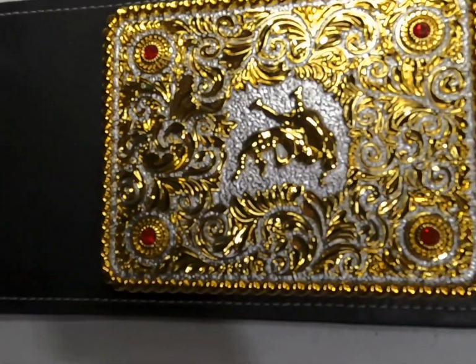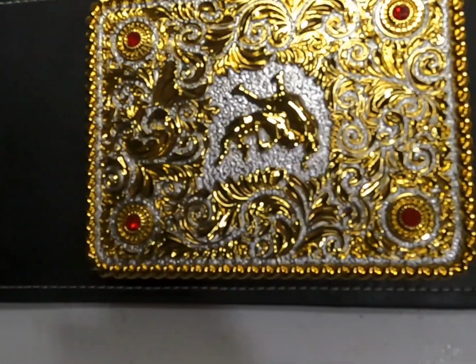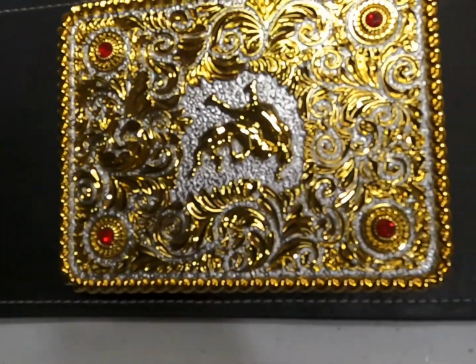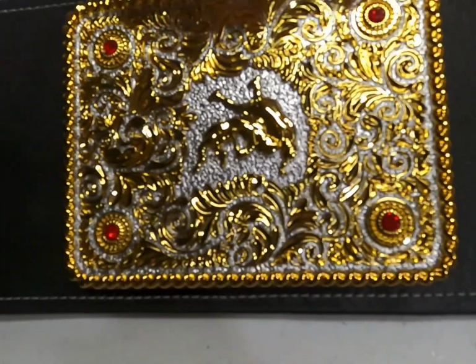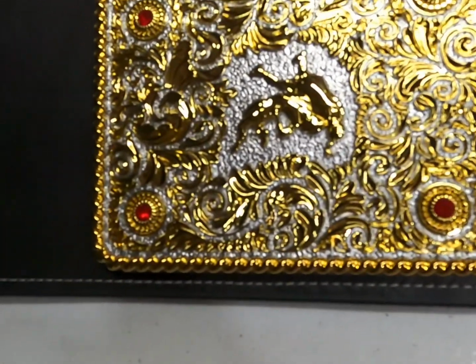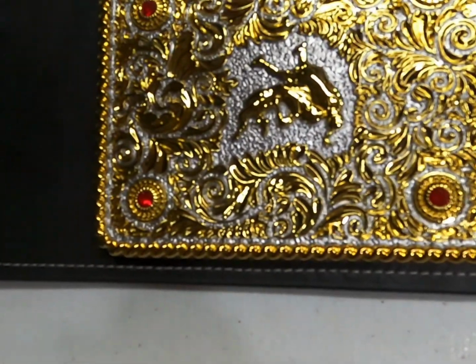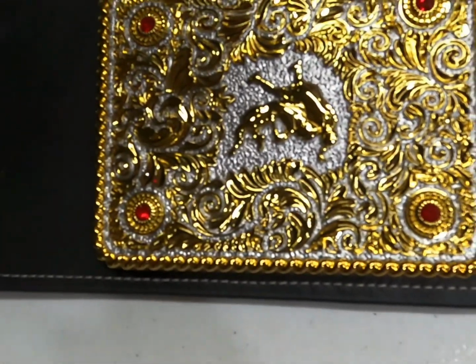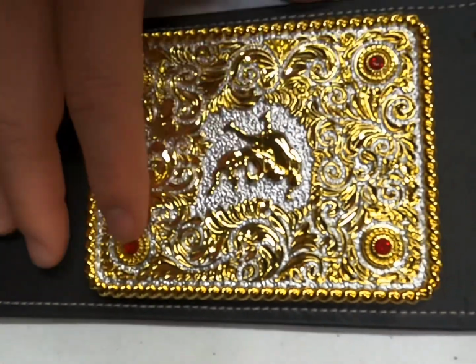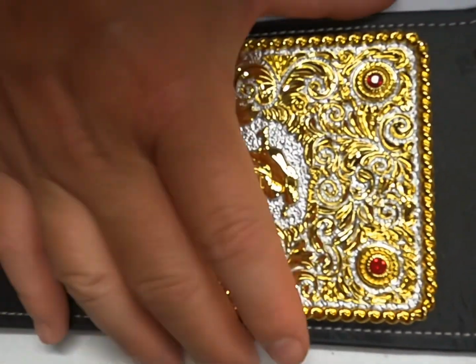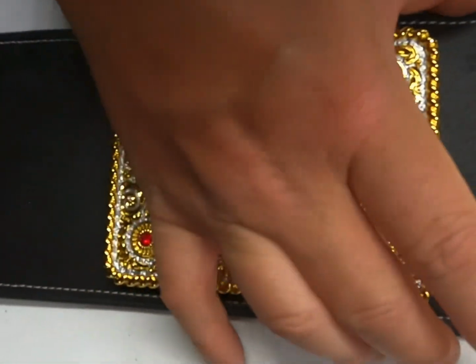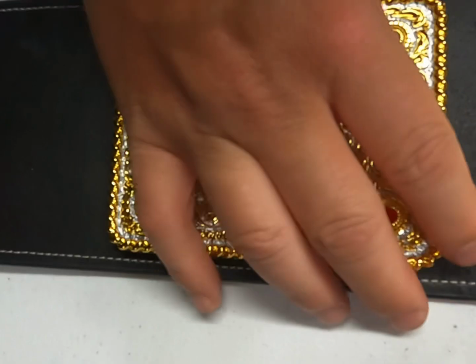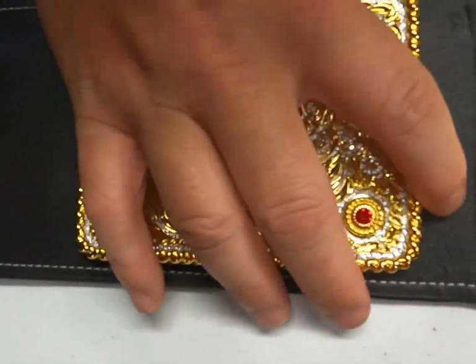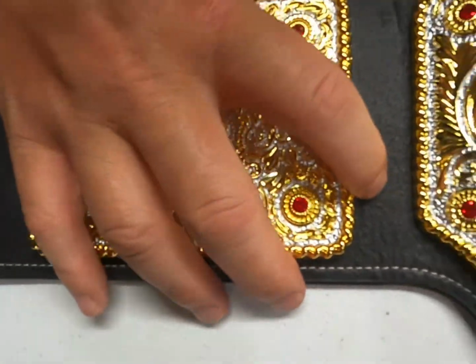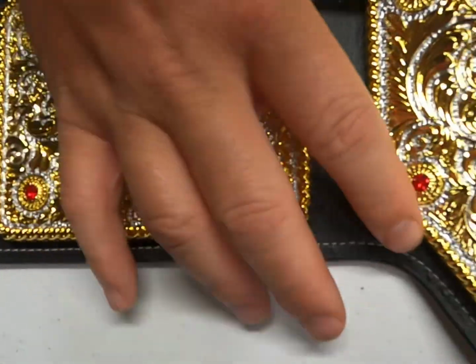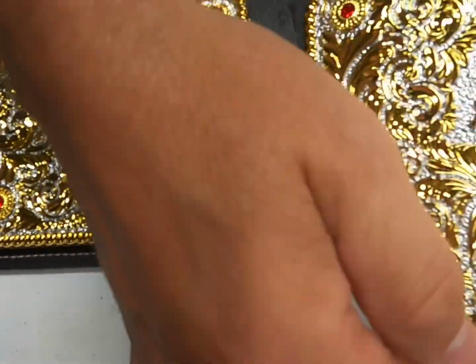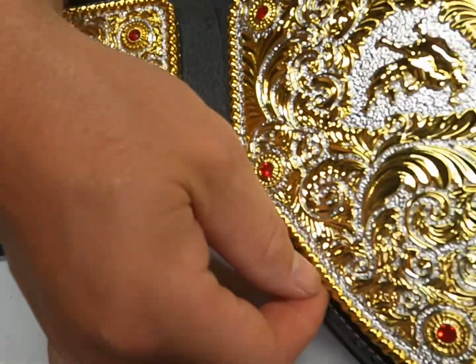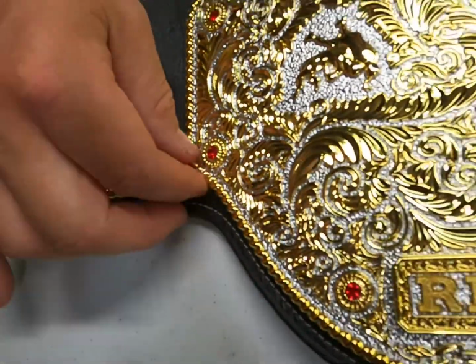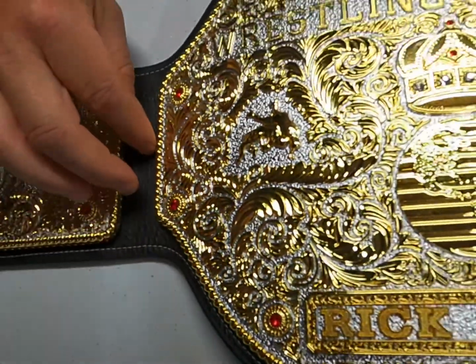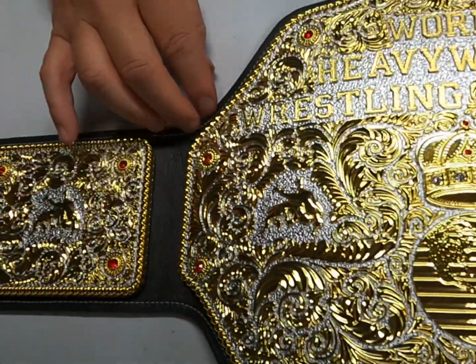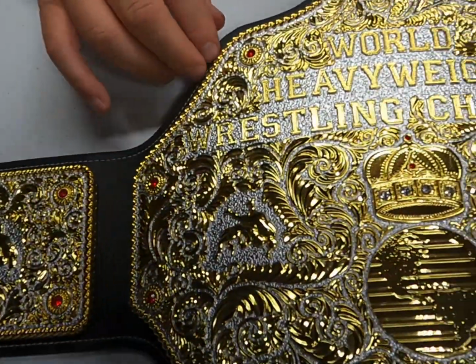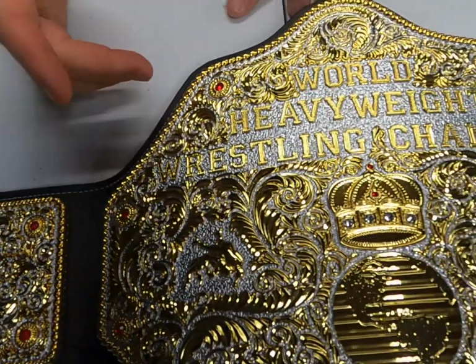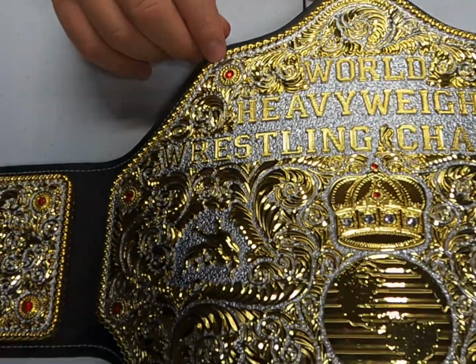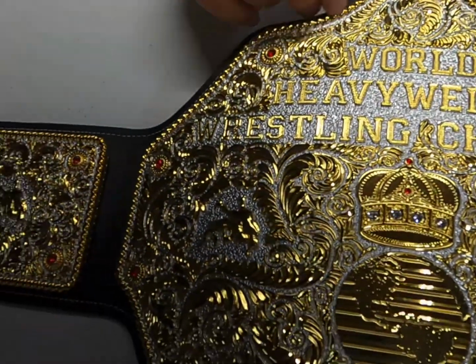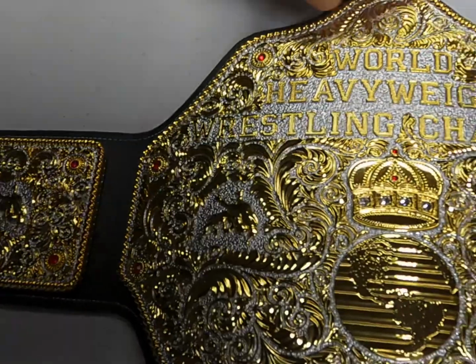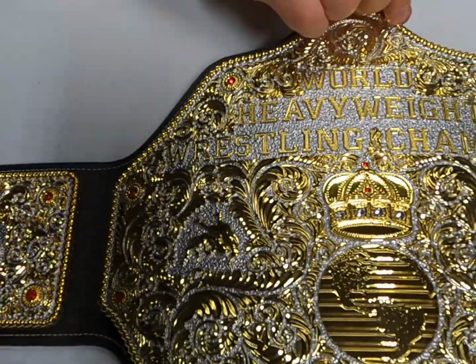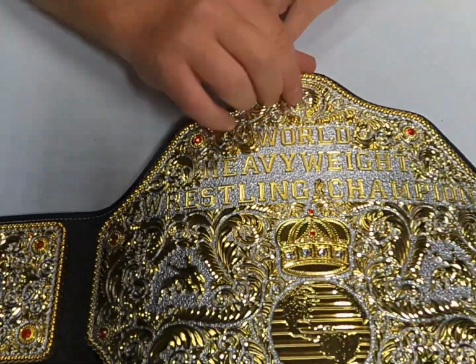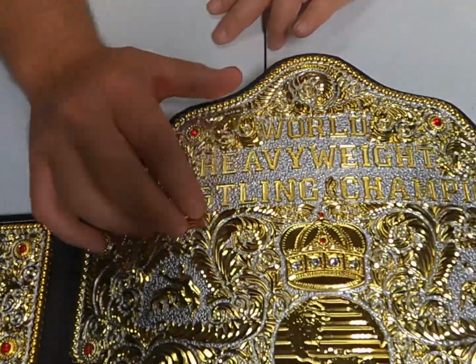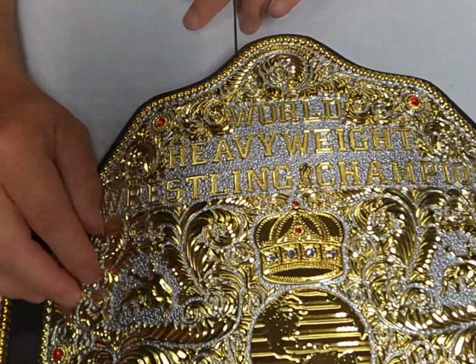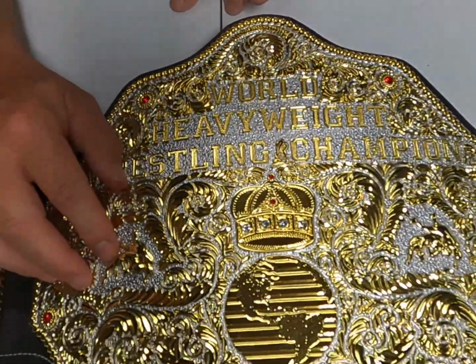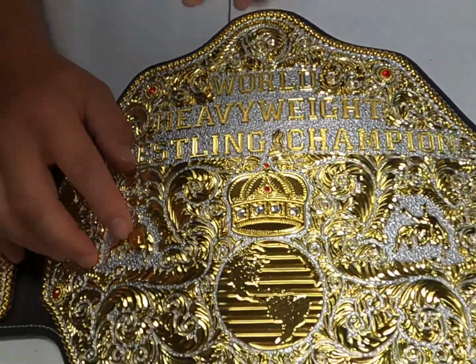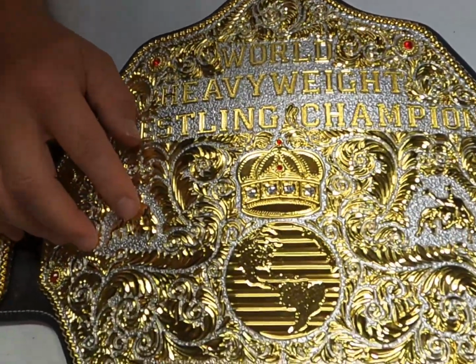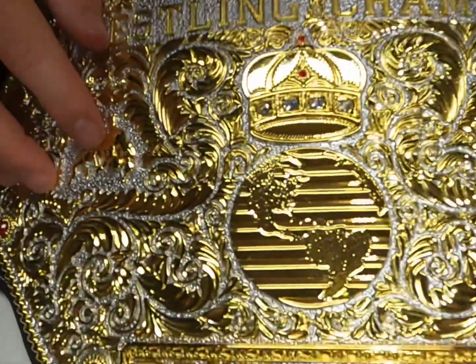And then moving along, it's got the braiding, that rope-border style around the edges. And it's also got two guys wrestling on the side plate as well.